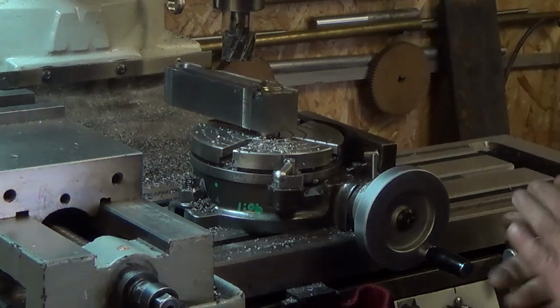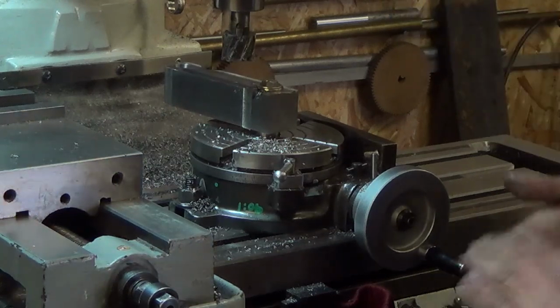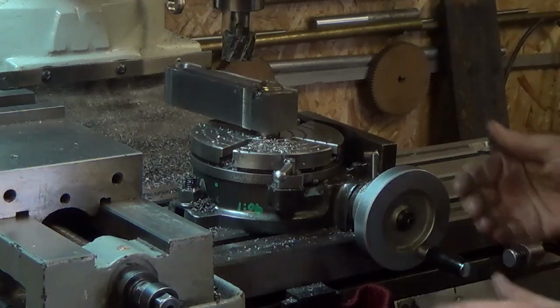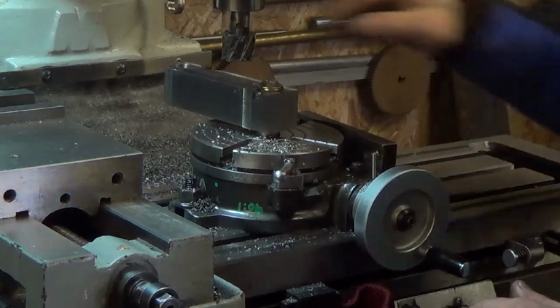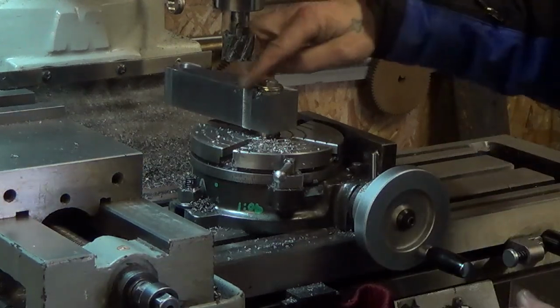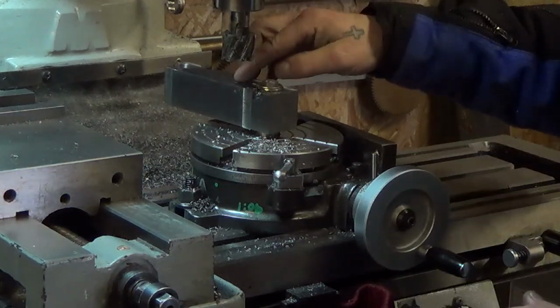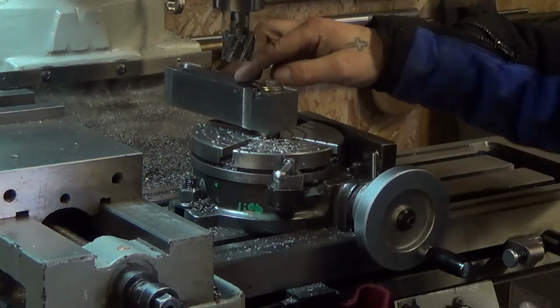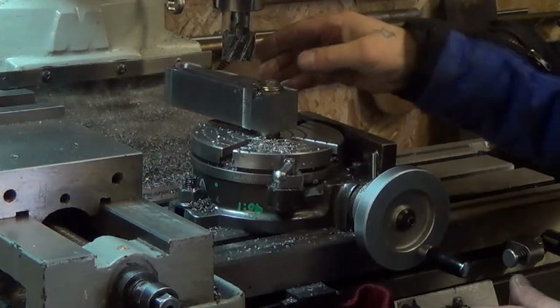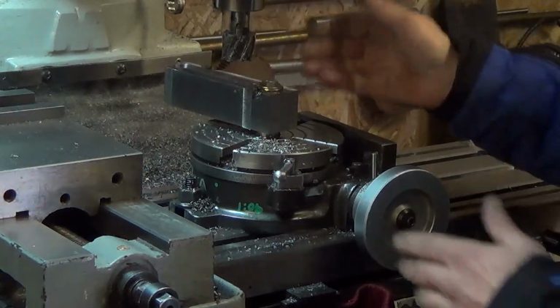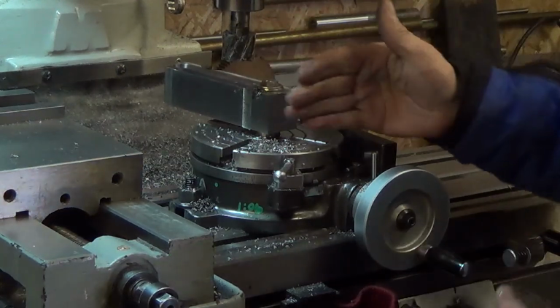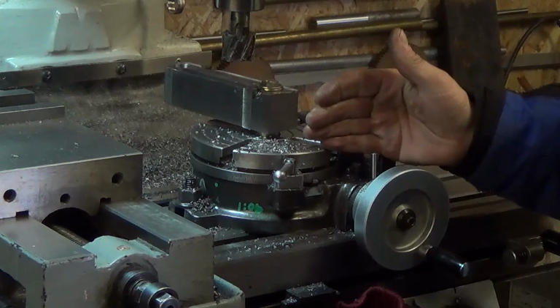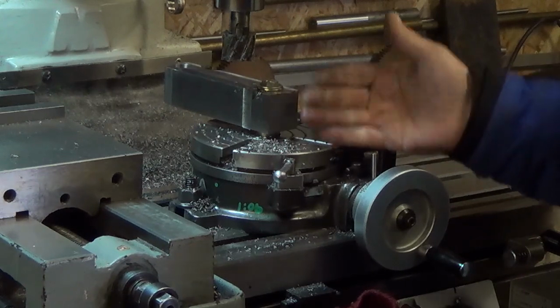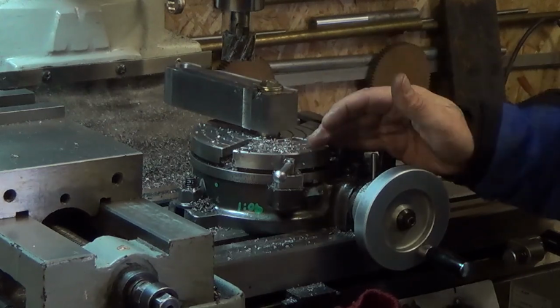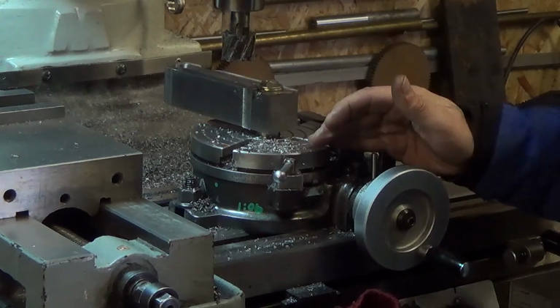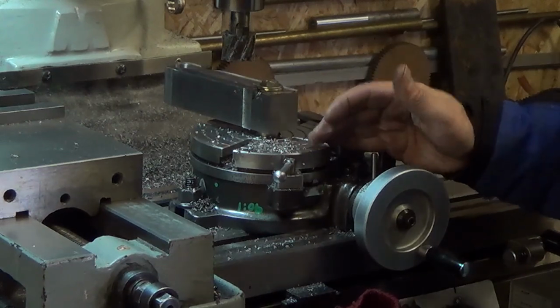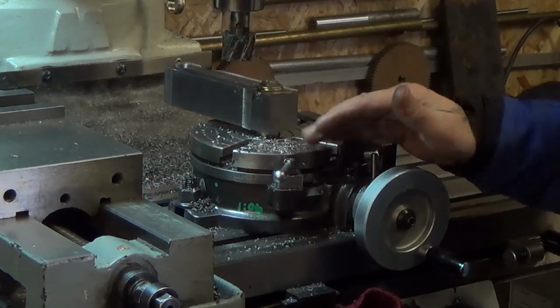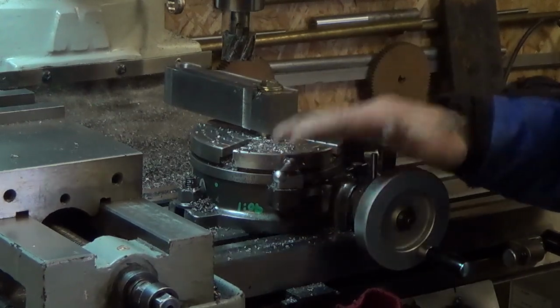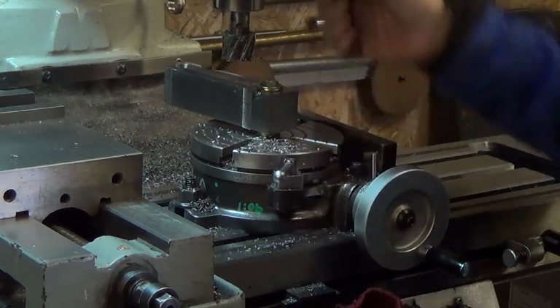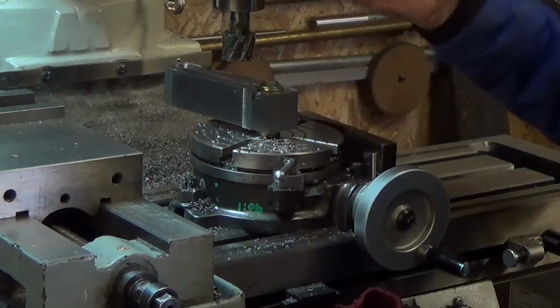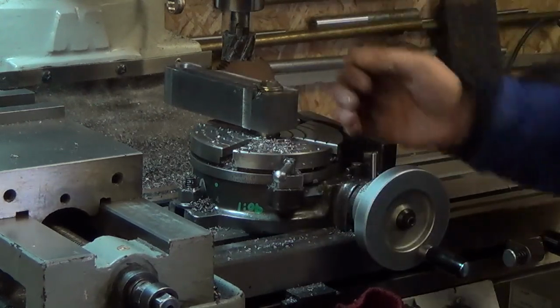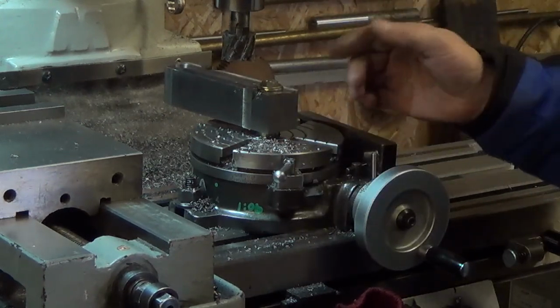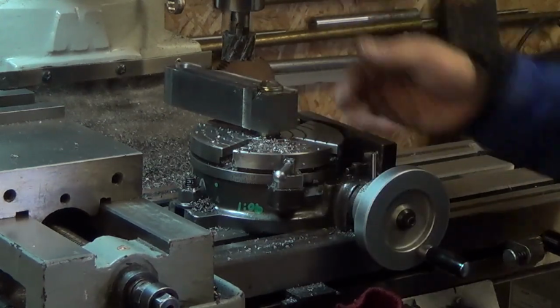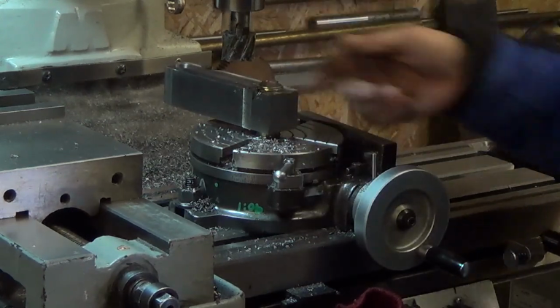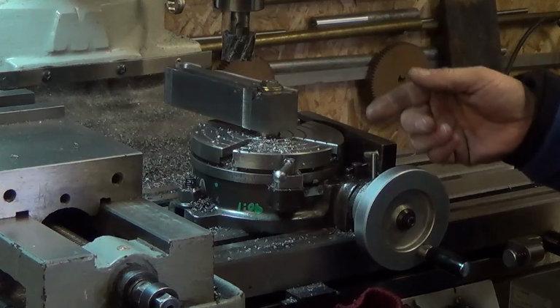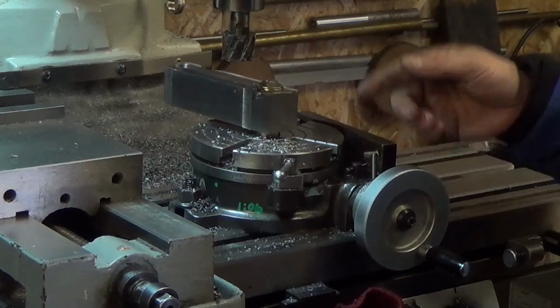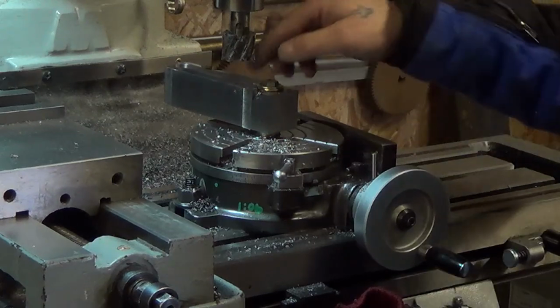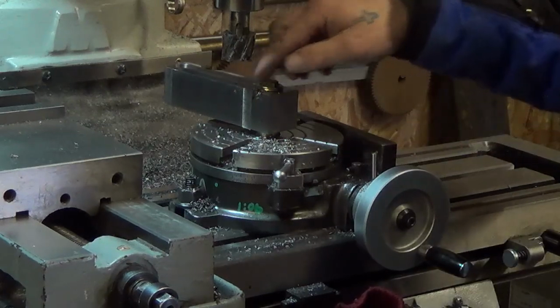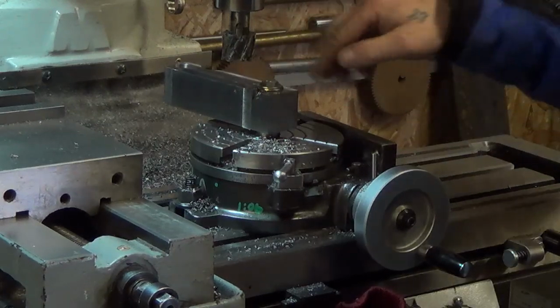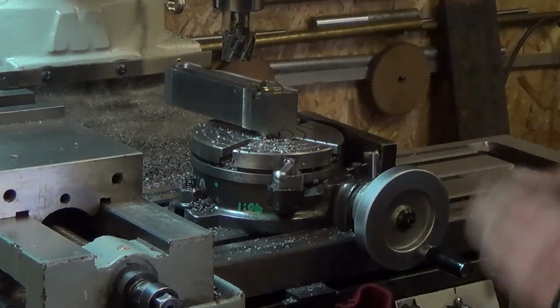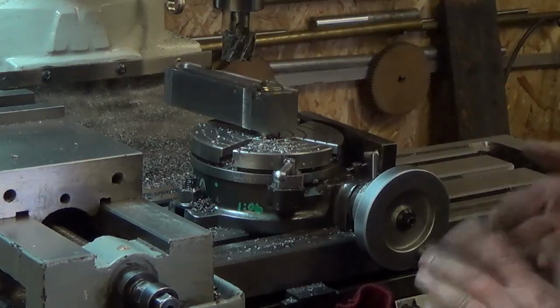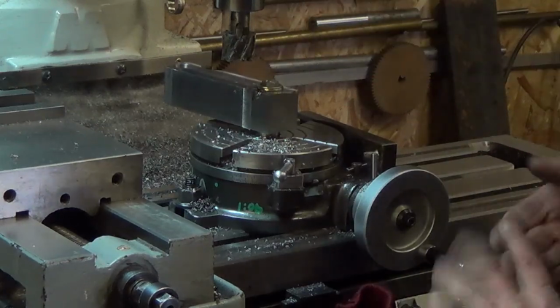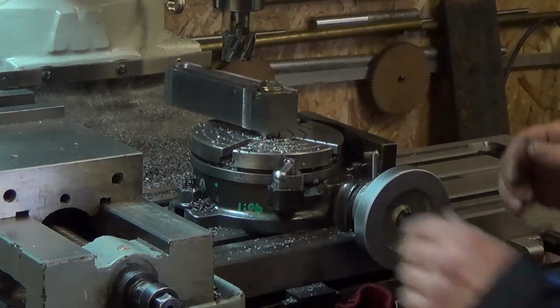Since we have the climb mill to do this back part here, what we're going to do is advance our table 3, 4, or 5 degrees at a time, plunge and remove the bulk of the metal, and then we'll start and come around and do our full sweep.